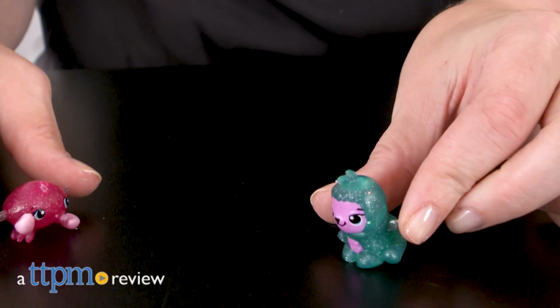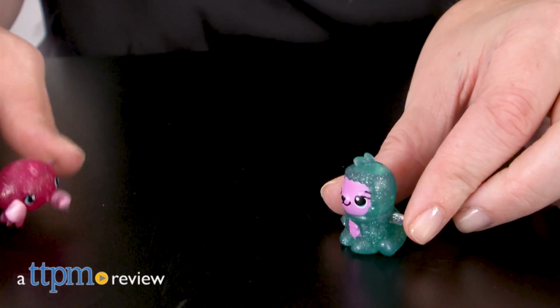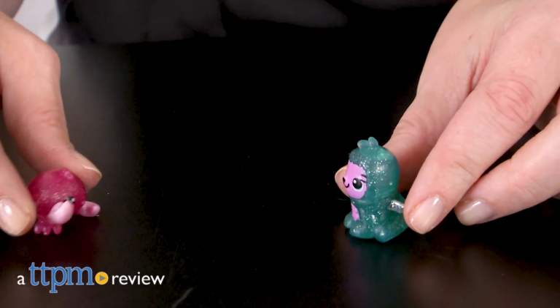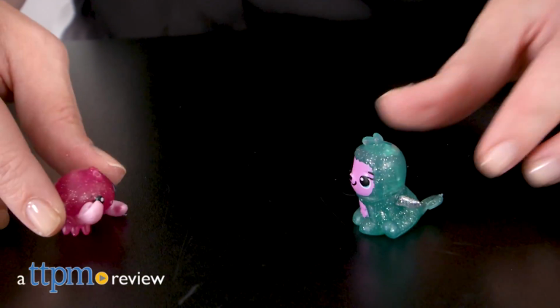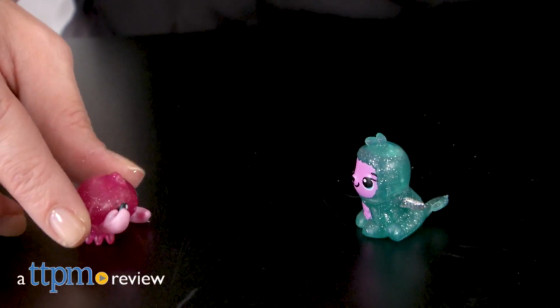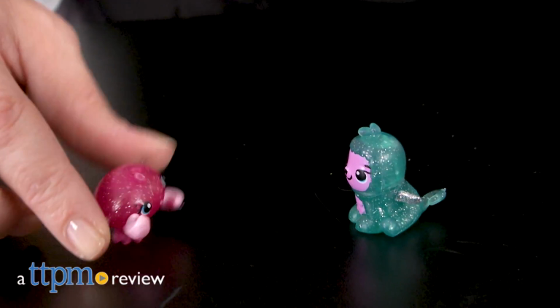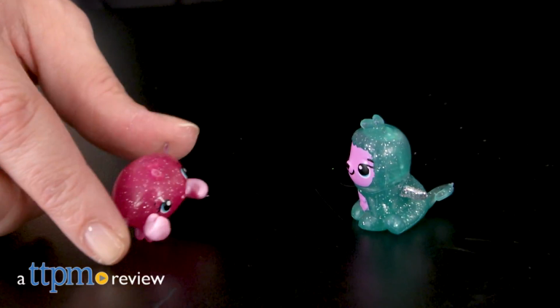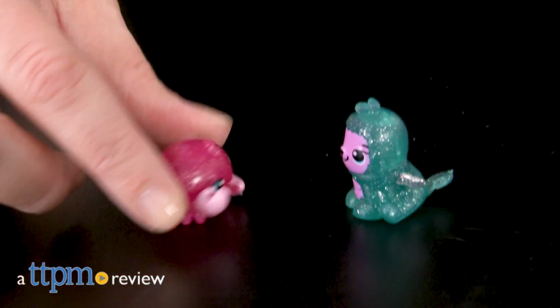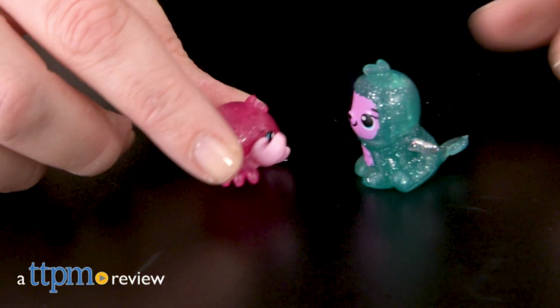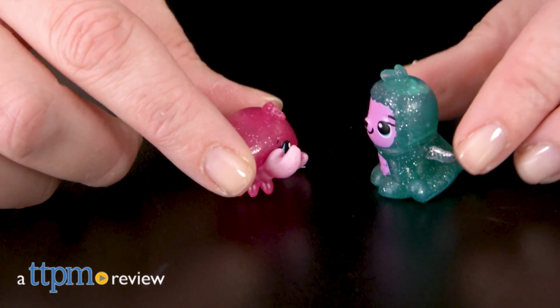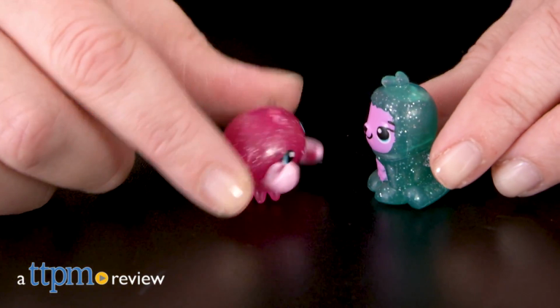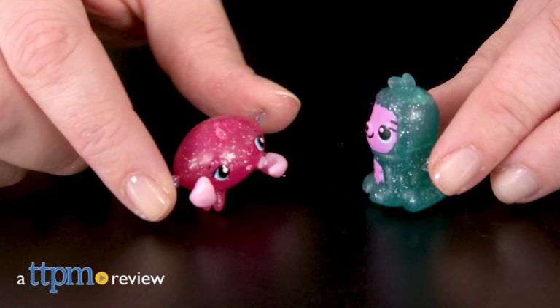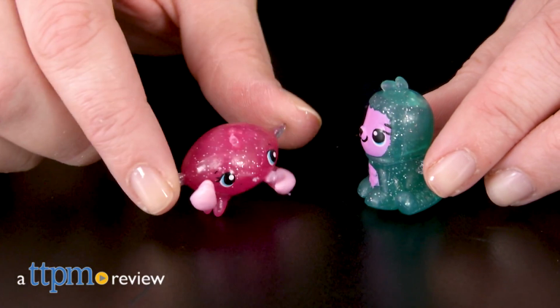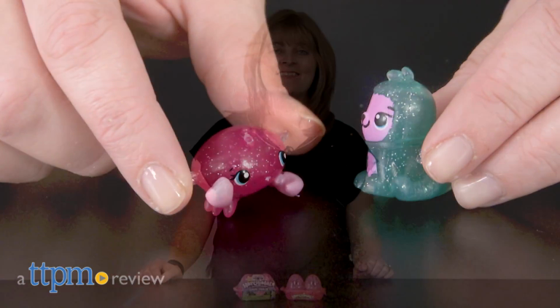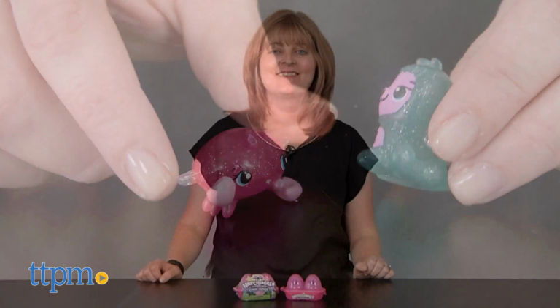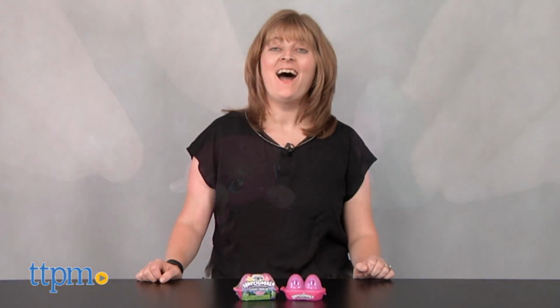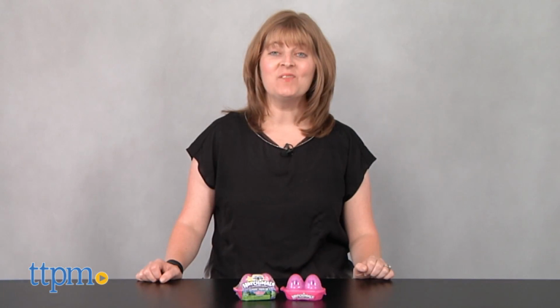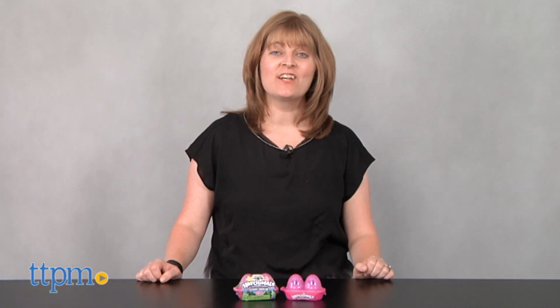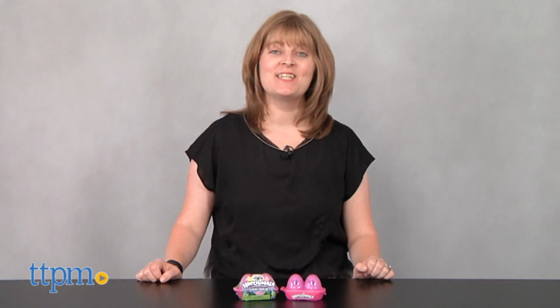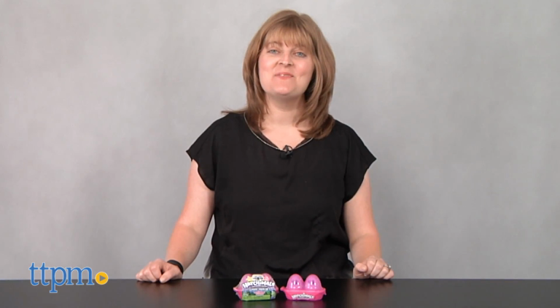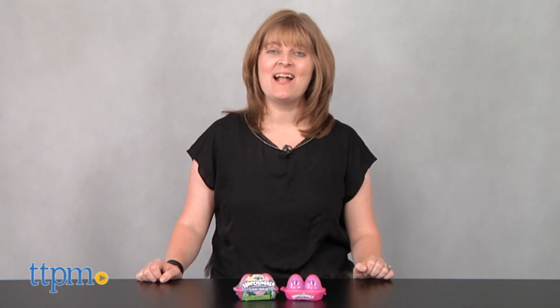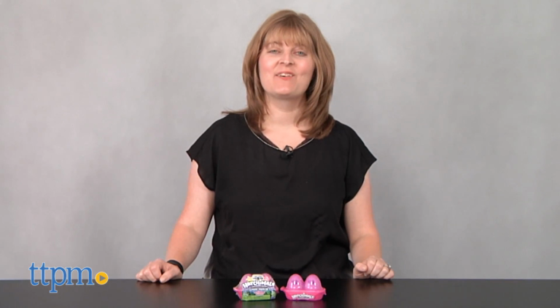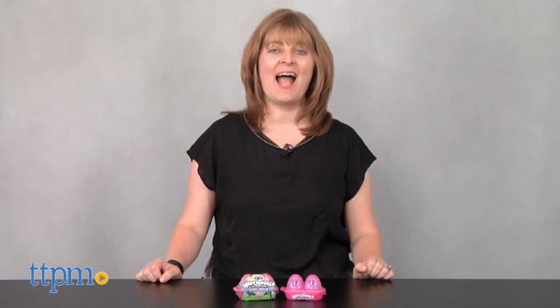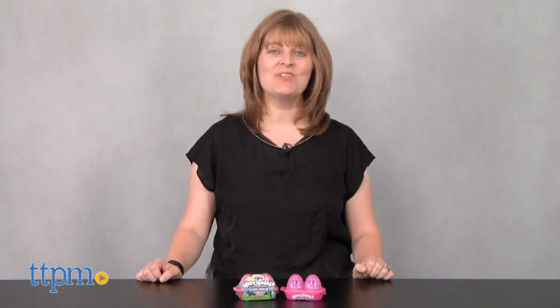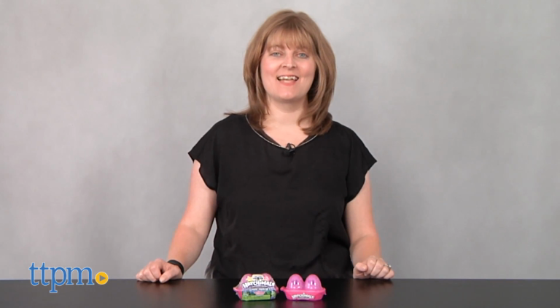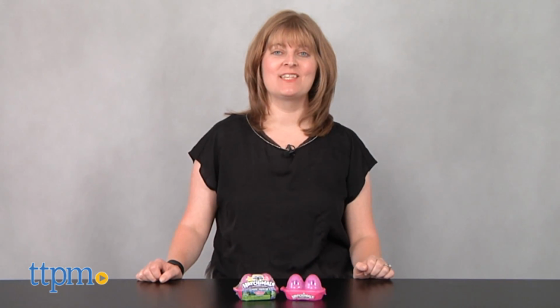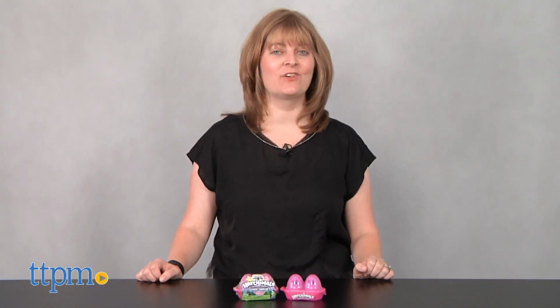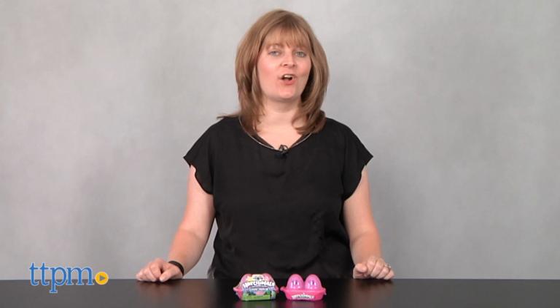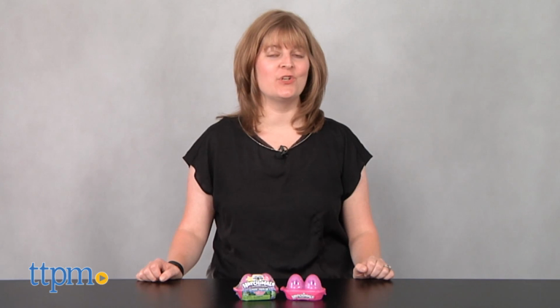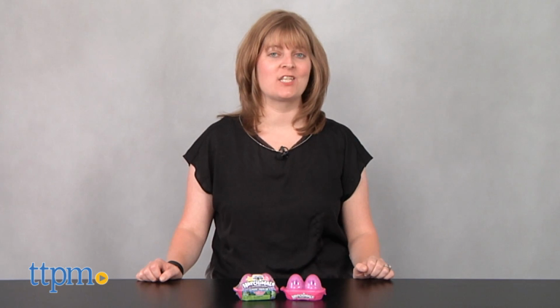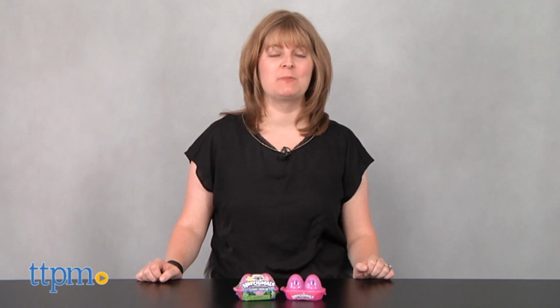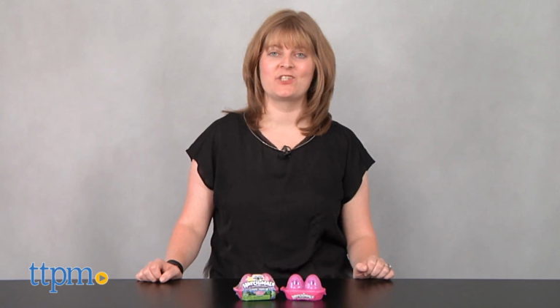The brand new Glittering Garden Hatchimals are hatching in a smaller size. Hi, I'm Laurie from TTPN here with the Hatchimals Collectibles Glittering Garden 2-Packs from Spin Master.